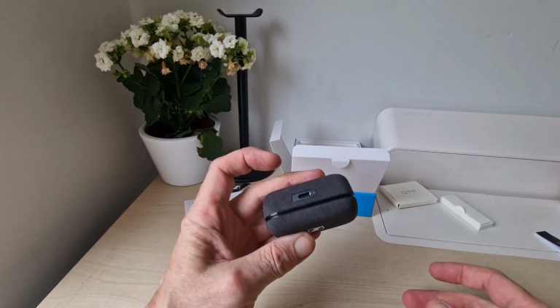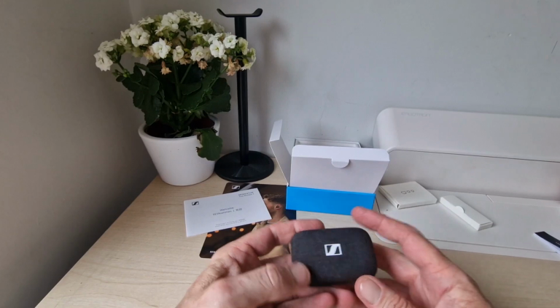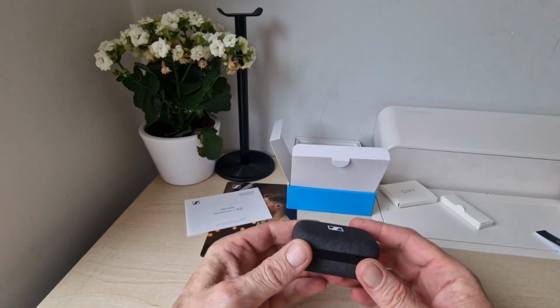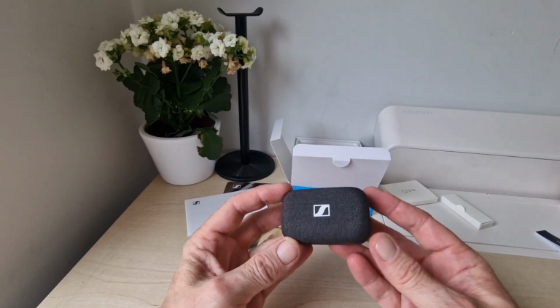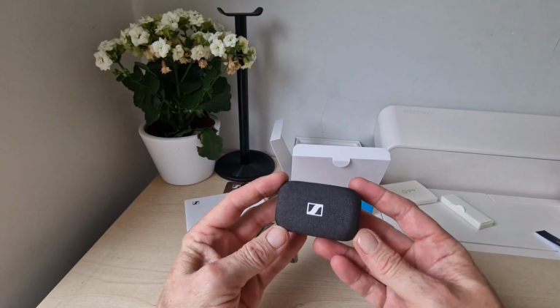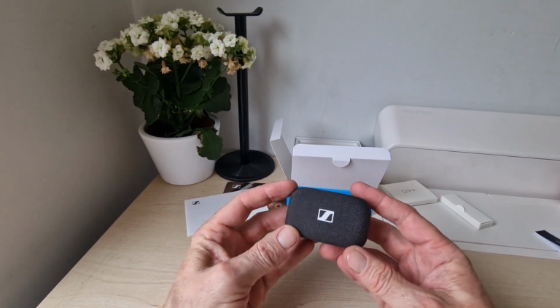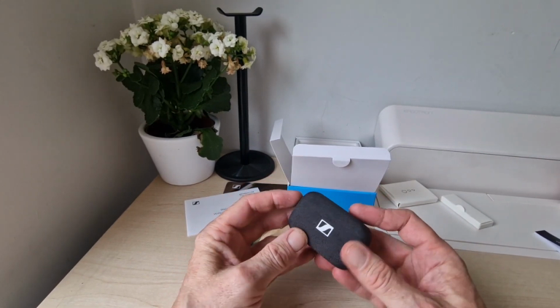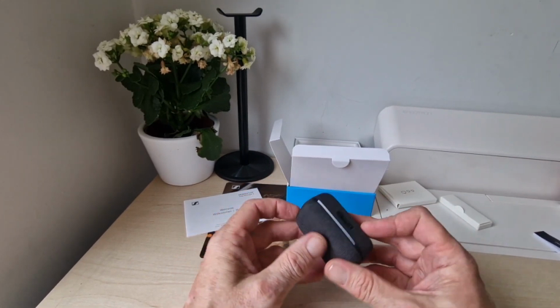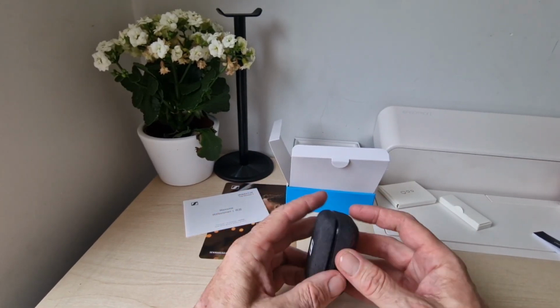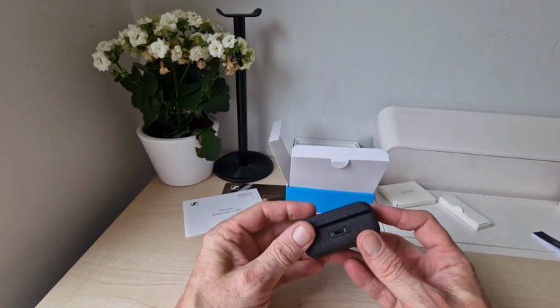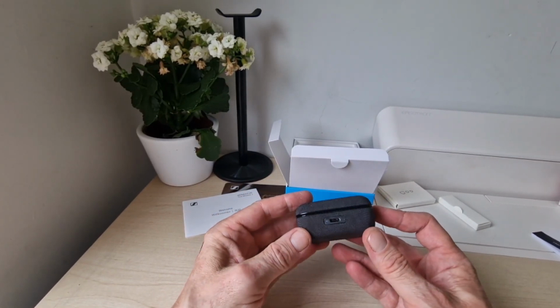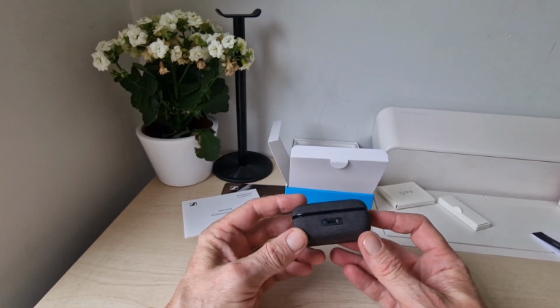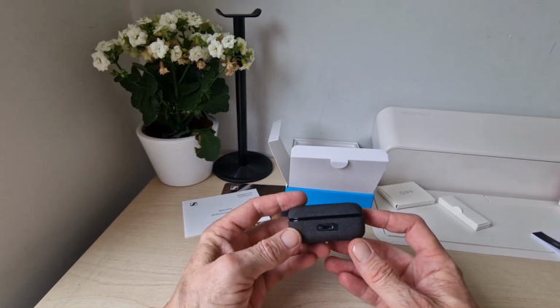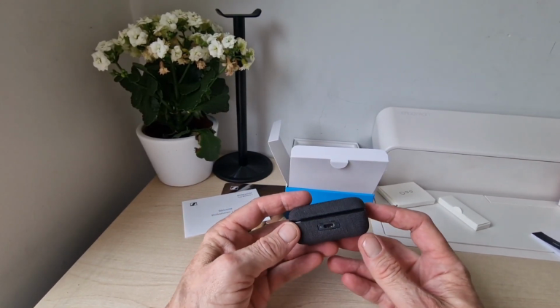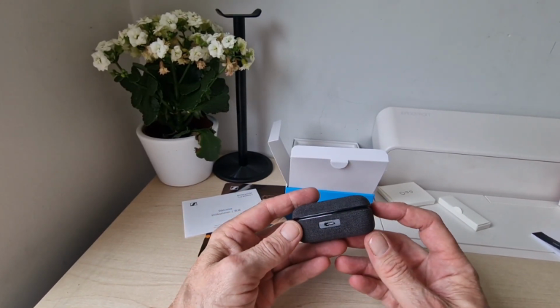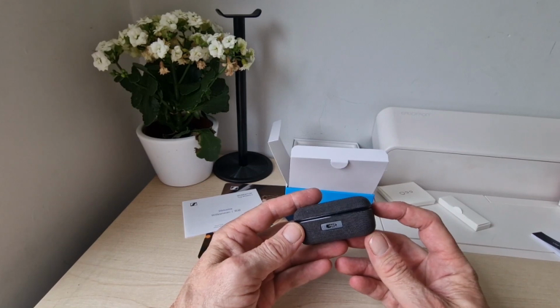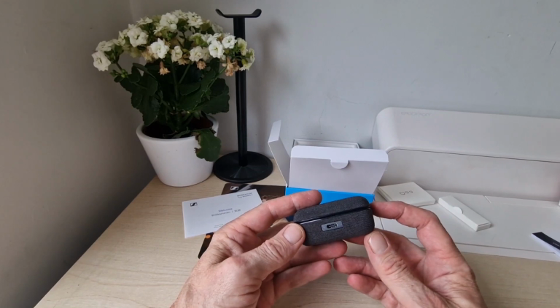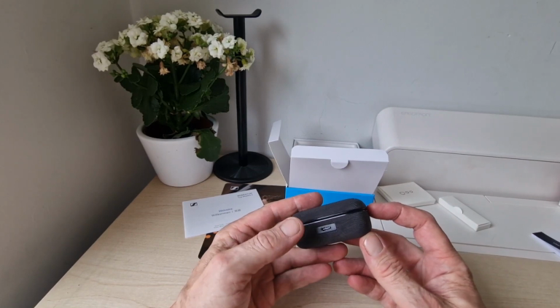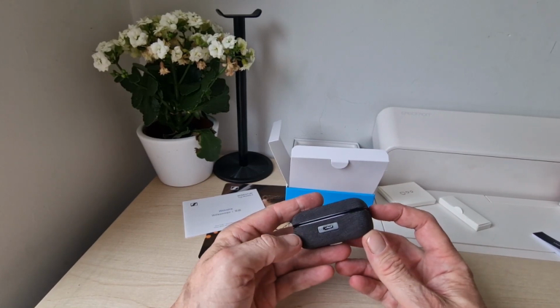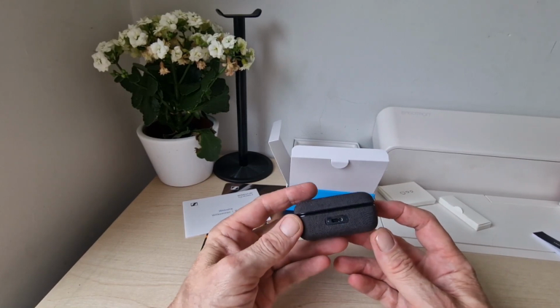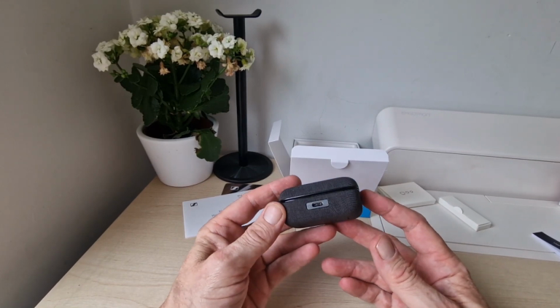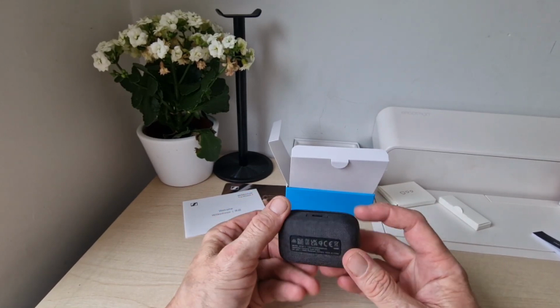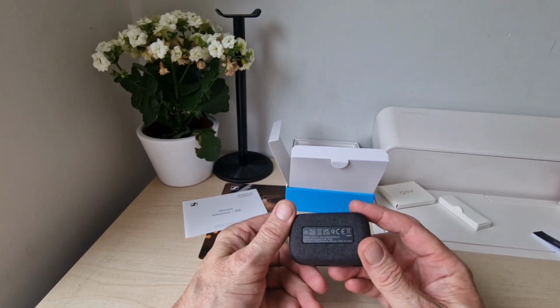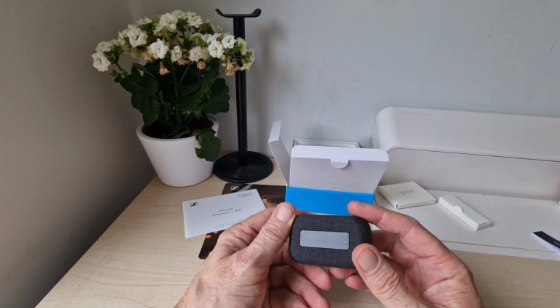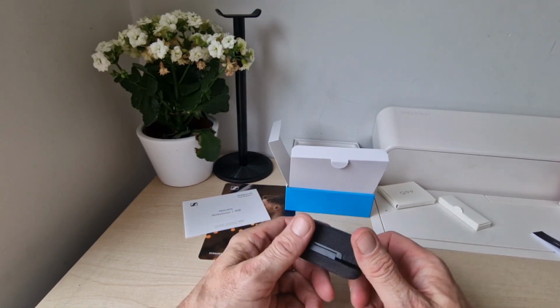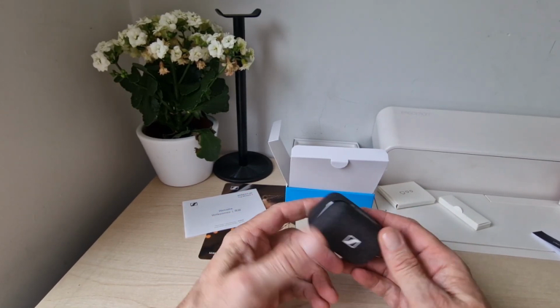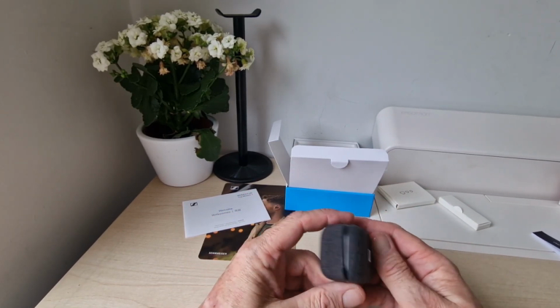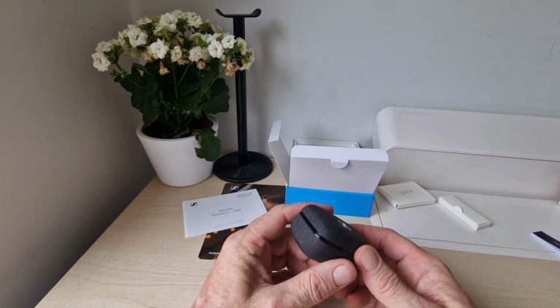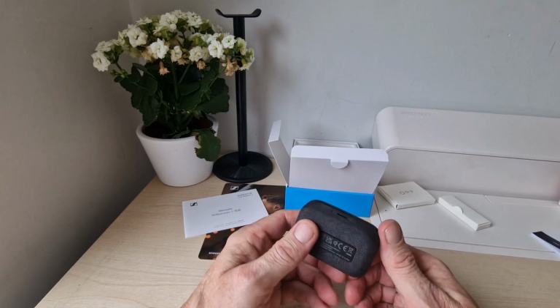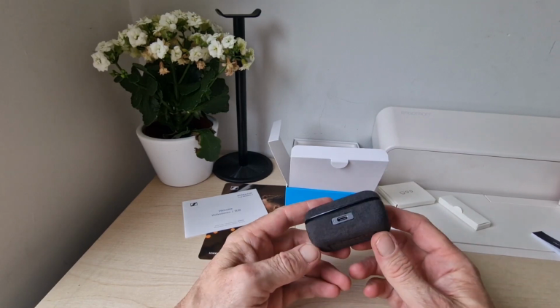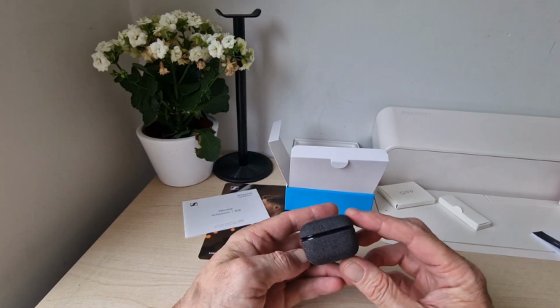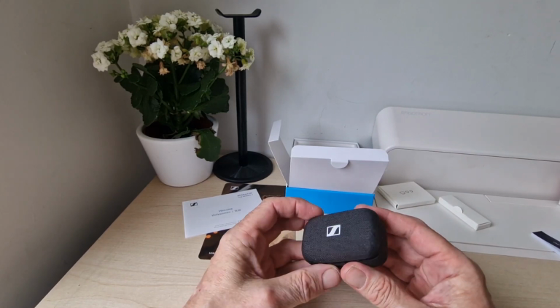Here is our case. It's got a nice fabric finish, which is nice. There's a USB-C port on the back and an LED right there.